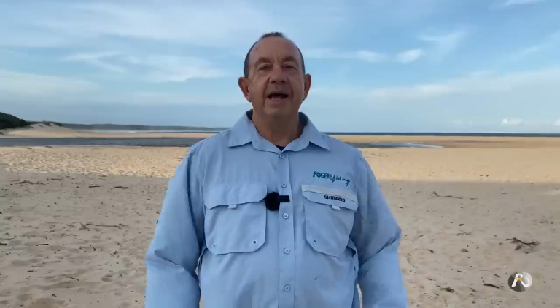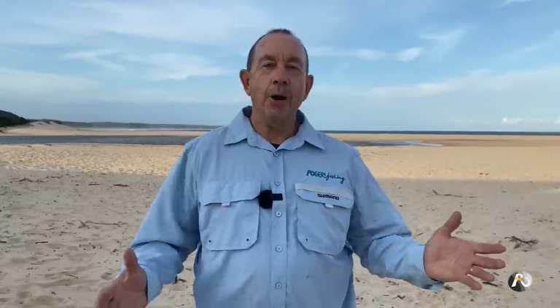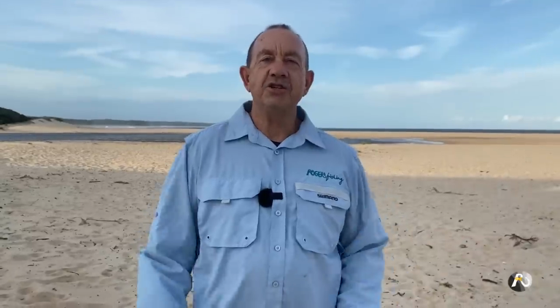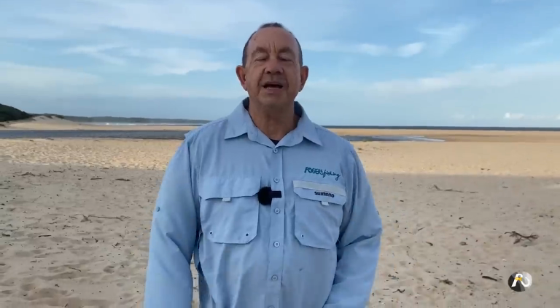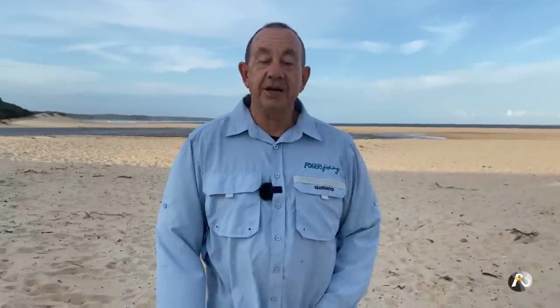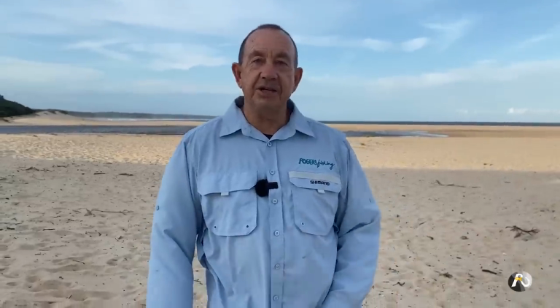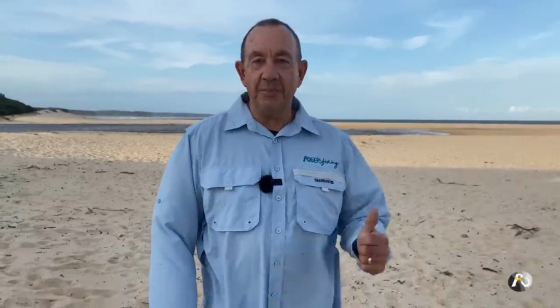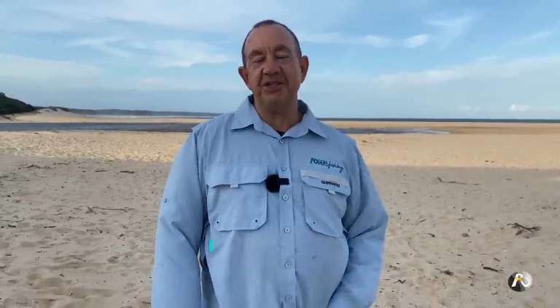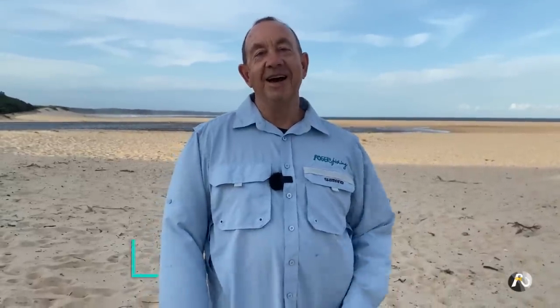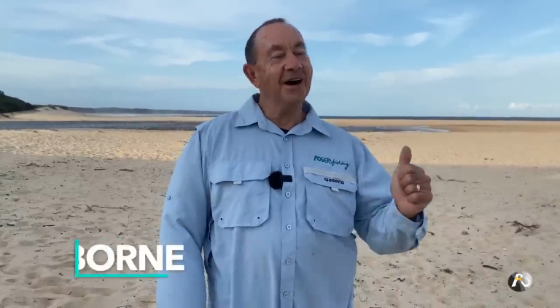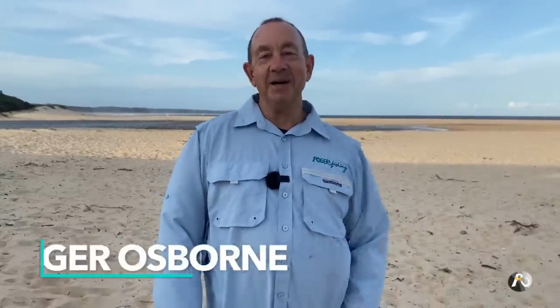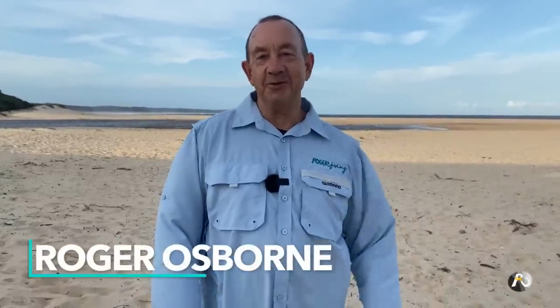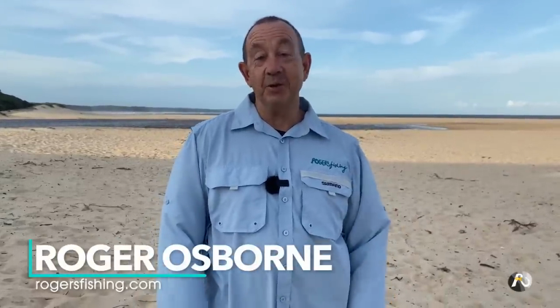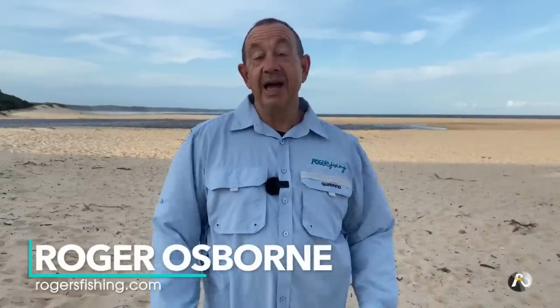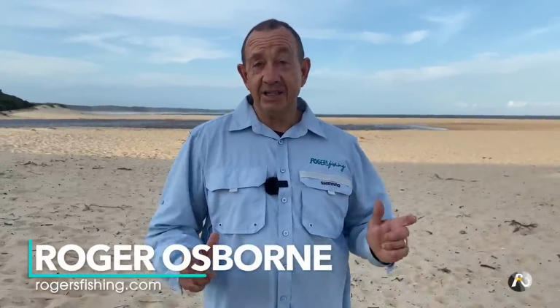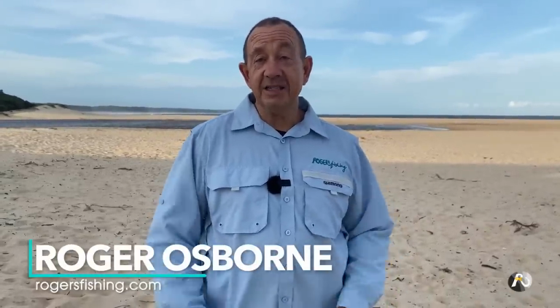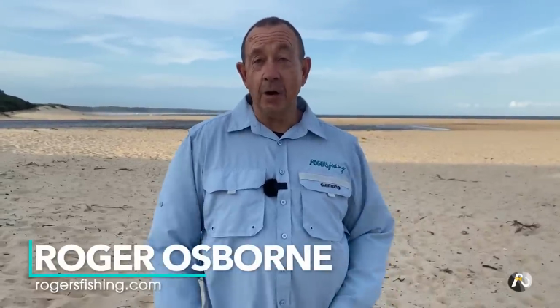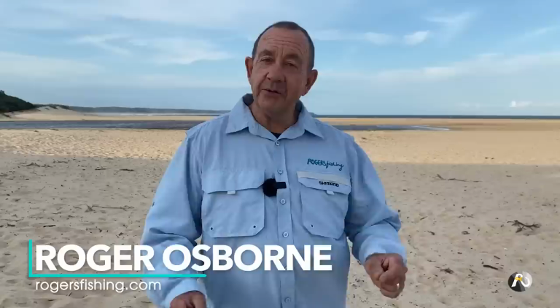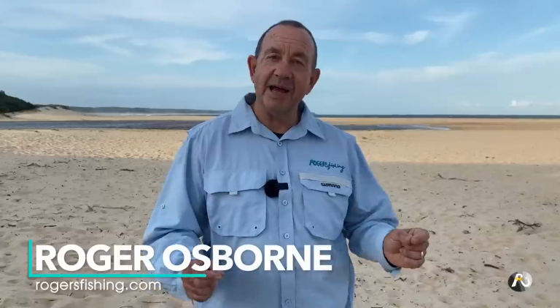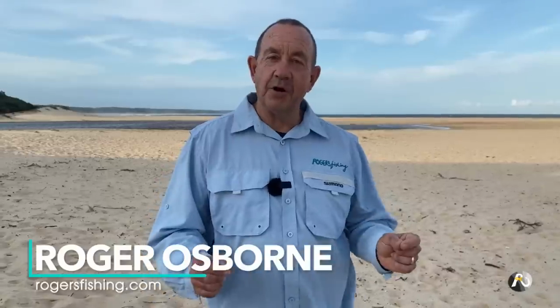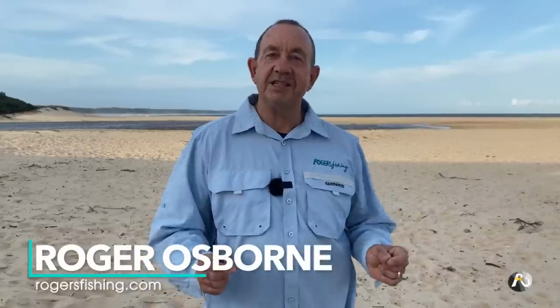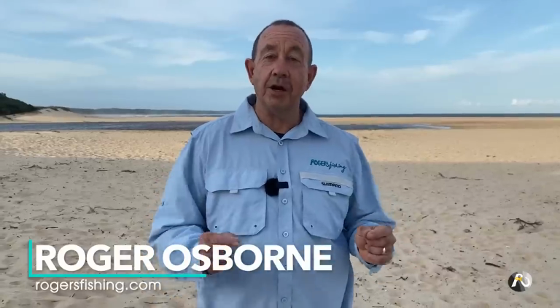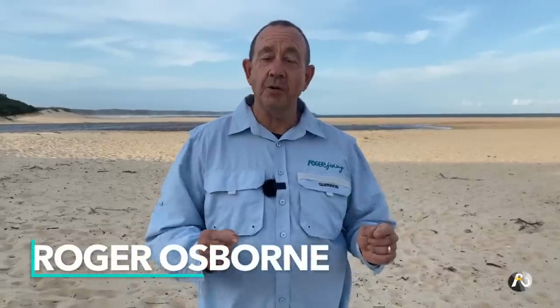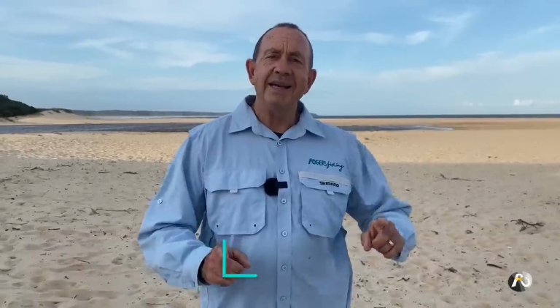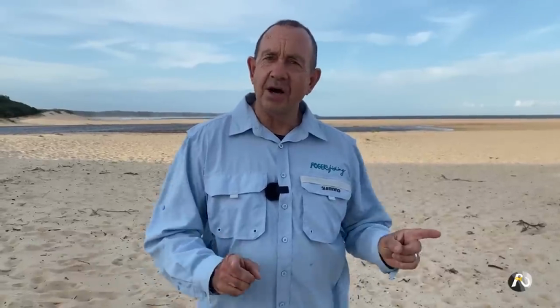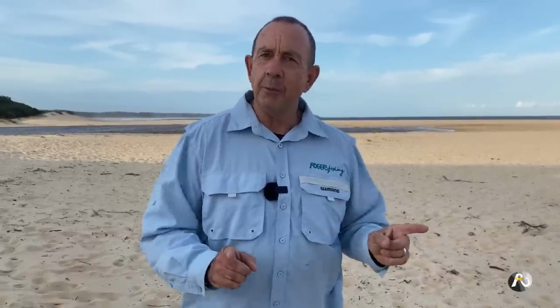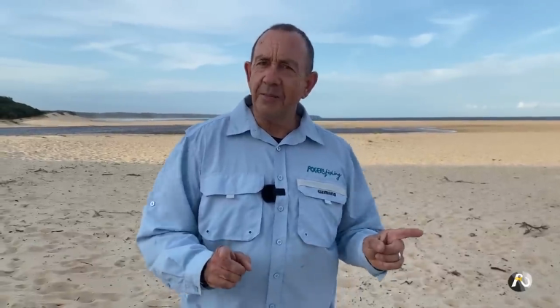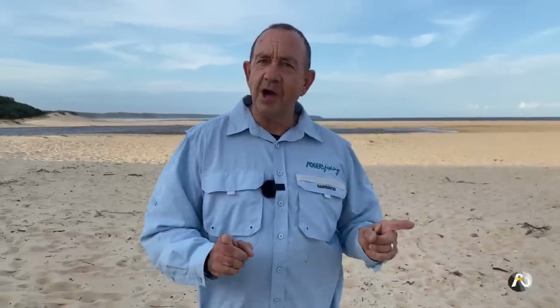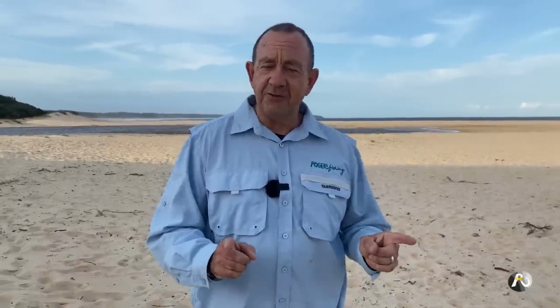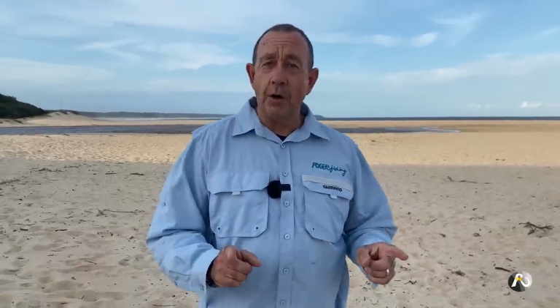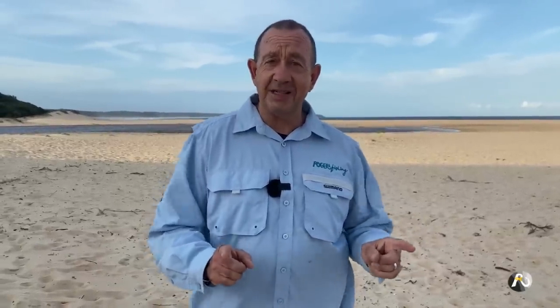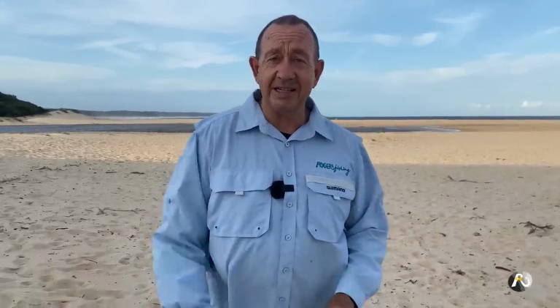How I choose a location for beach fishing. Hi, my name is Roger Osborne and in today's video I'm going to explain the process that I go through in deciding where I'm going to go beach fishing on a particular day.